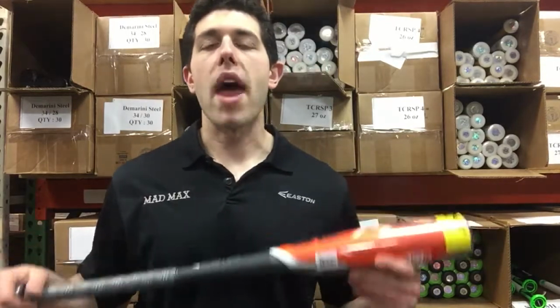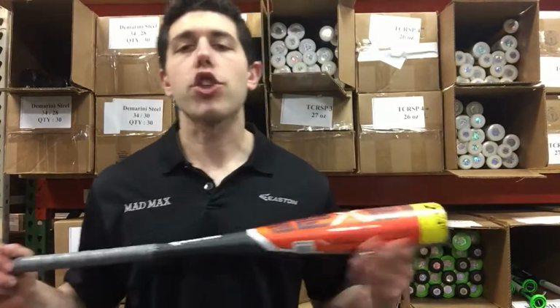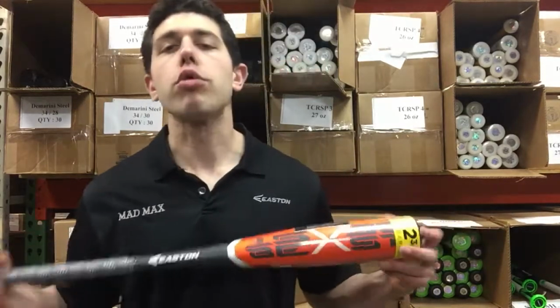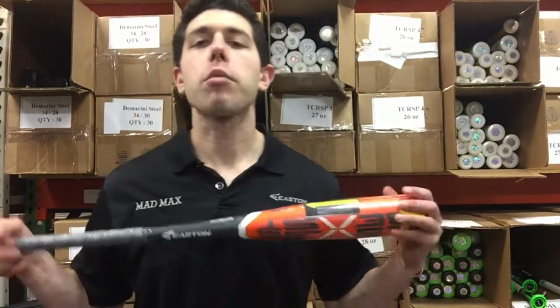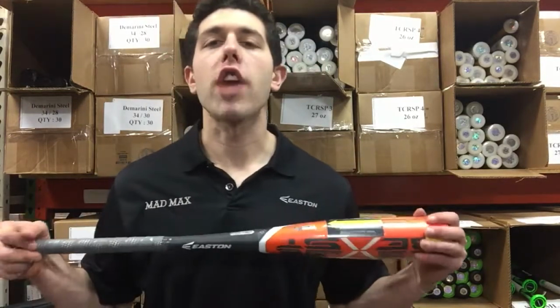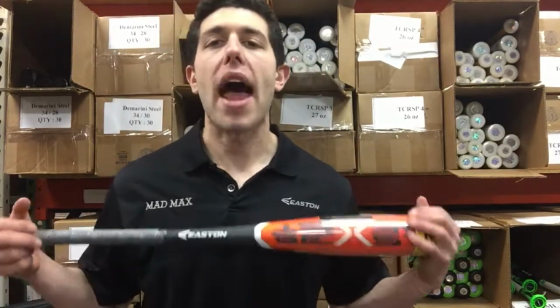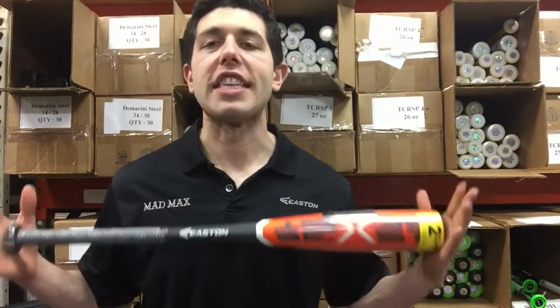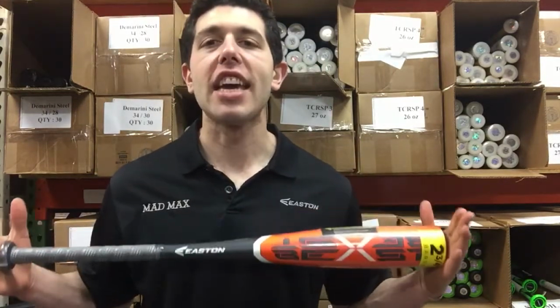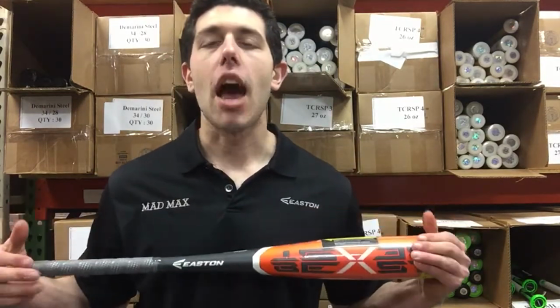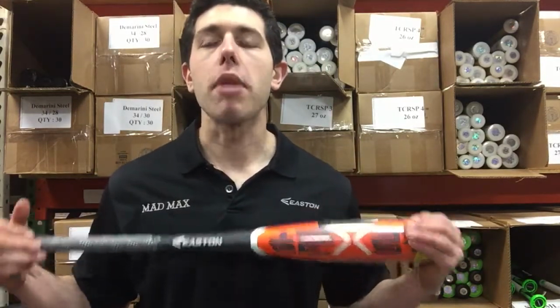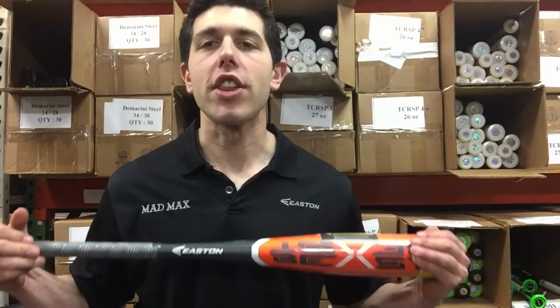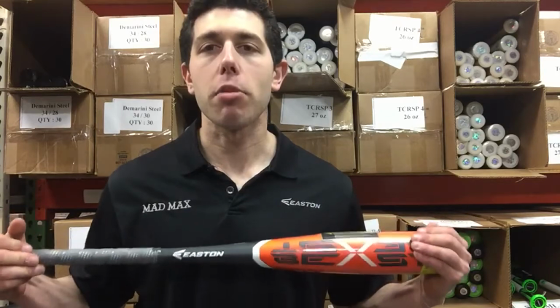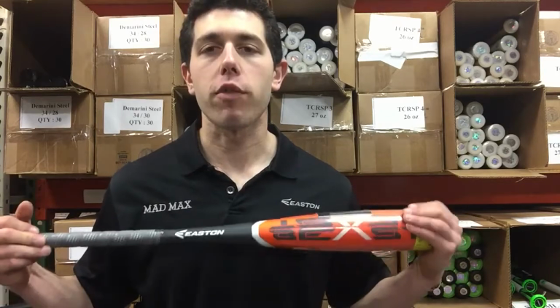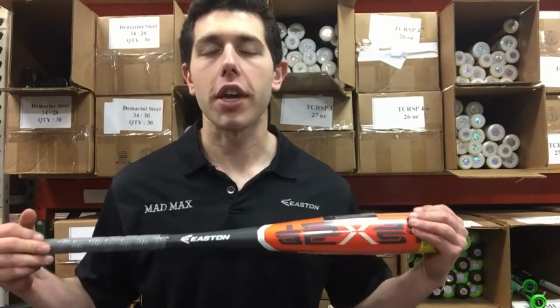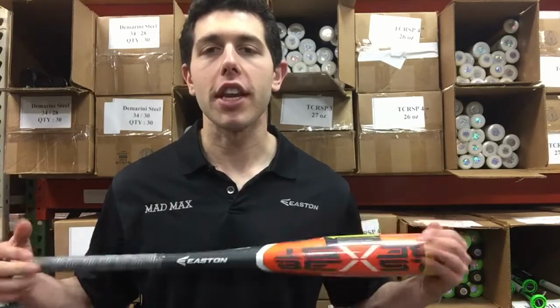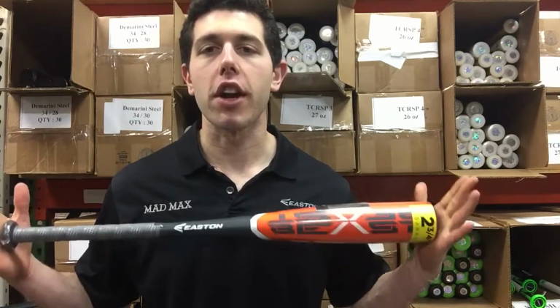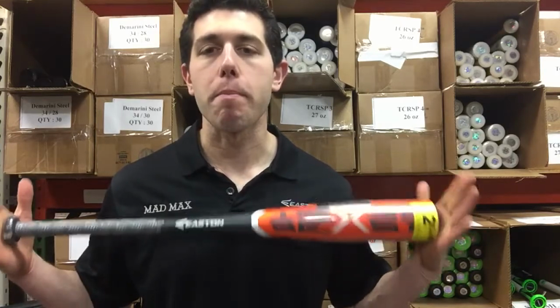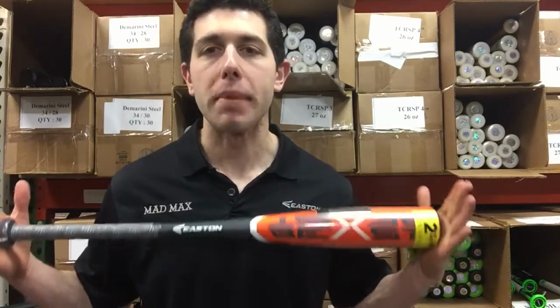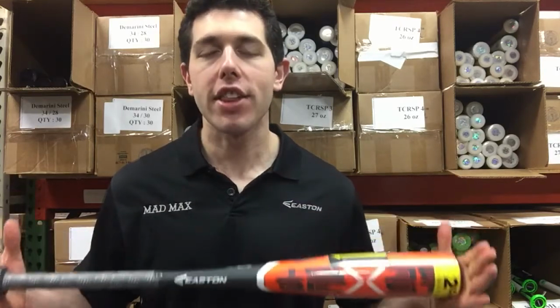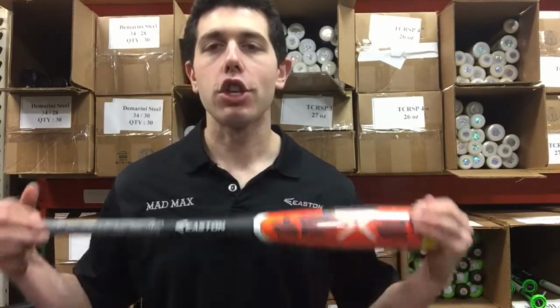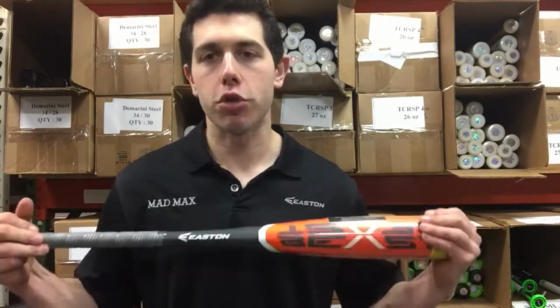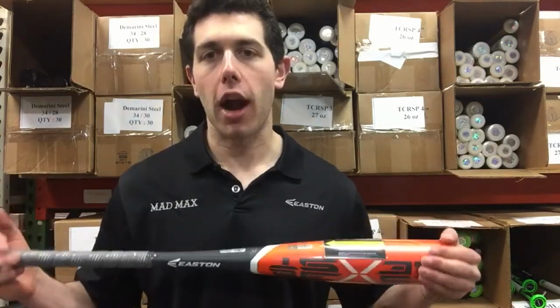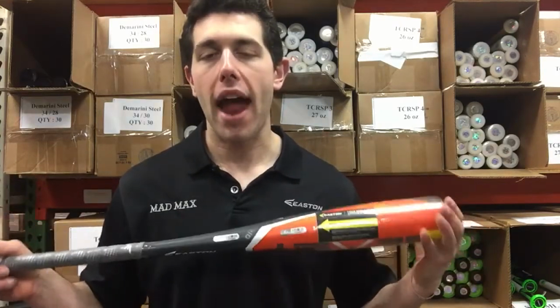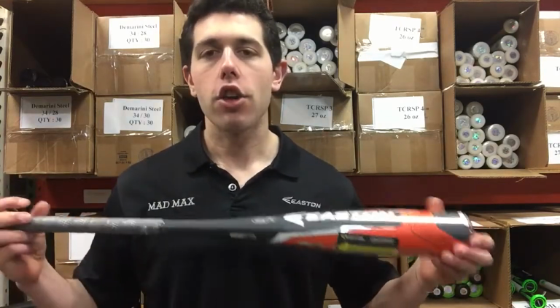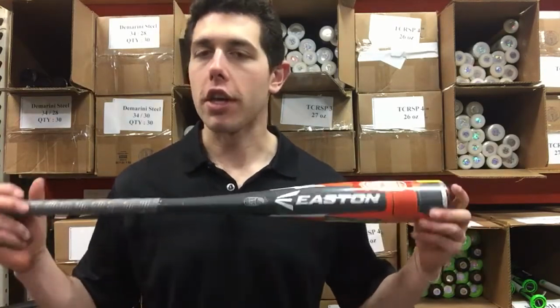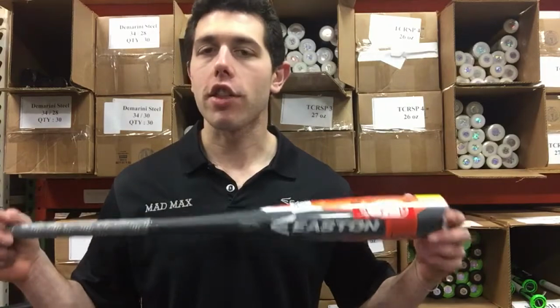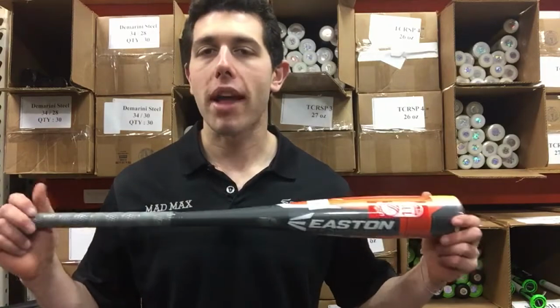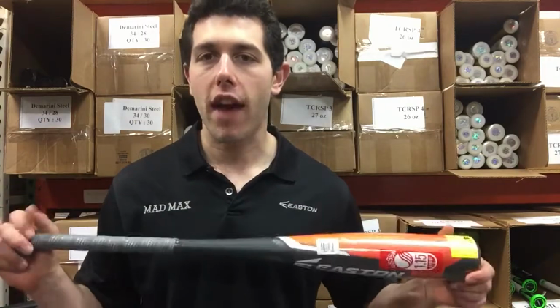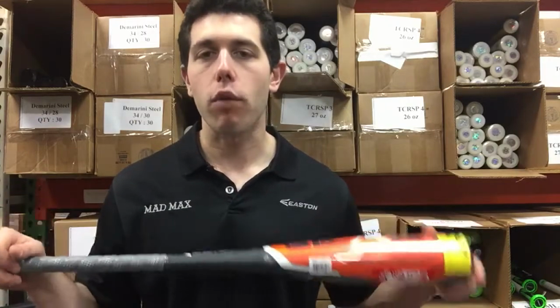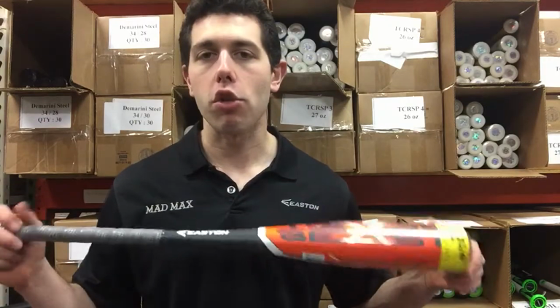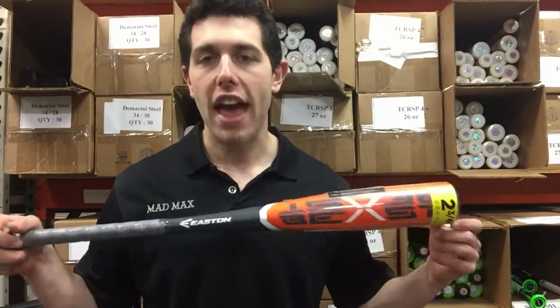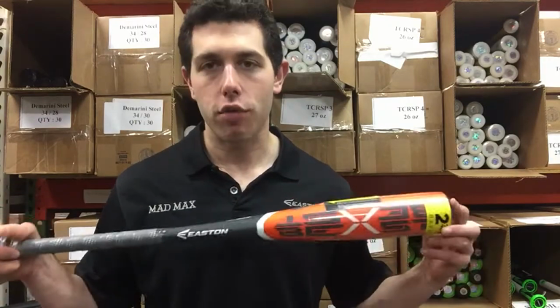Mad Max coming to you live from Closeout Bats, and today I'm talking about Easton Baseball Bats from 2018. Right here is the Beast Junior Big Barrel Bat. This is a bat that Easton has had before — it was called the S3.